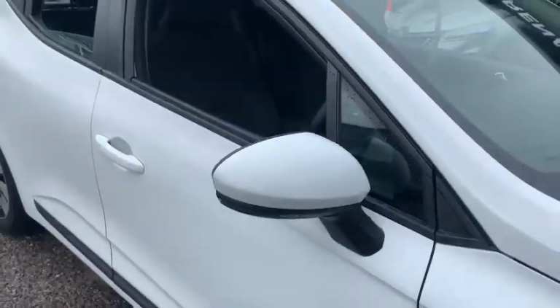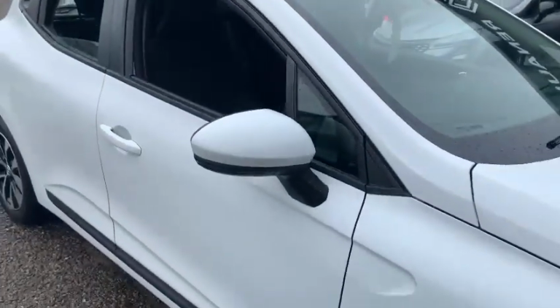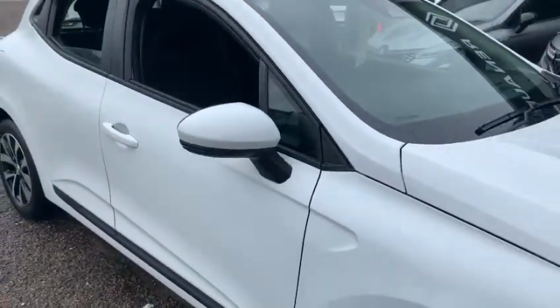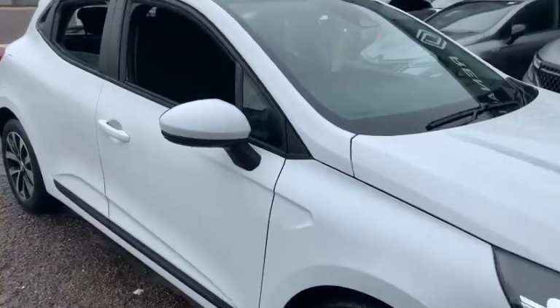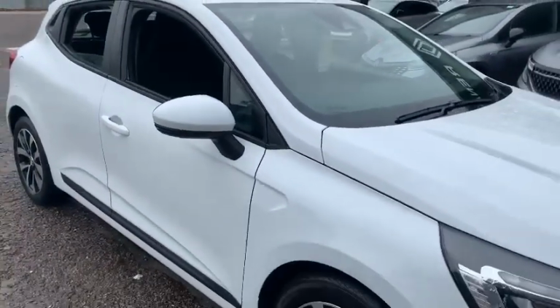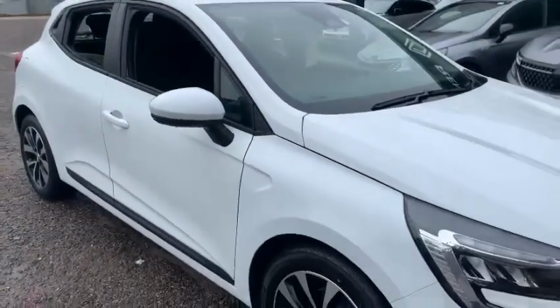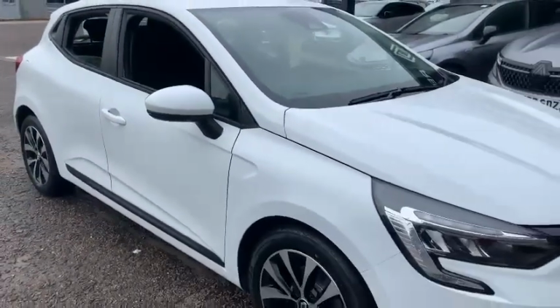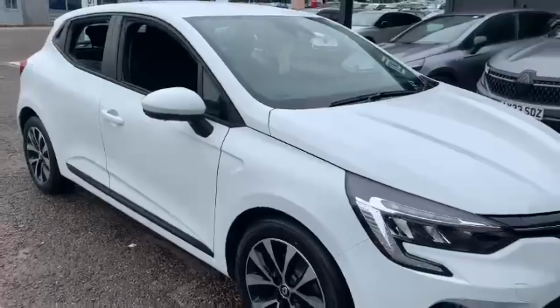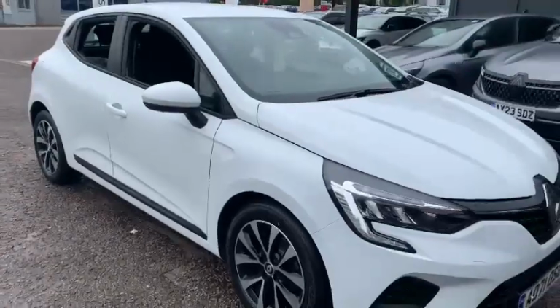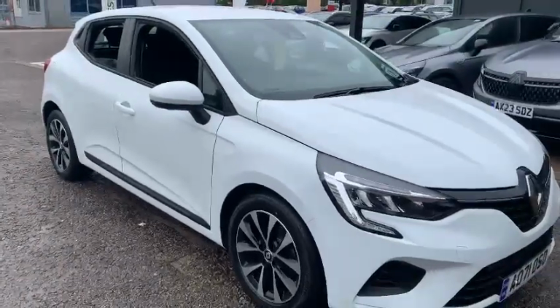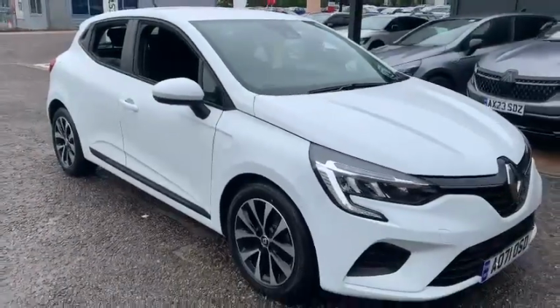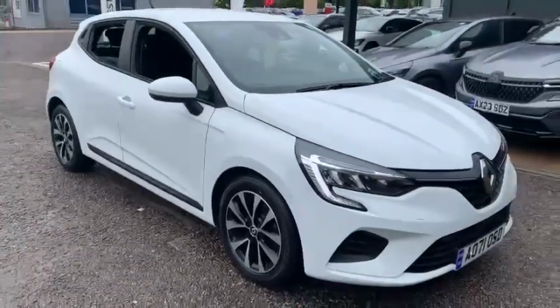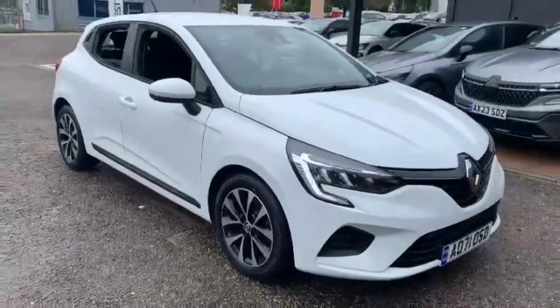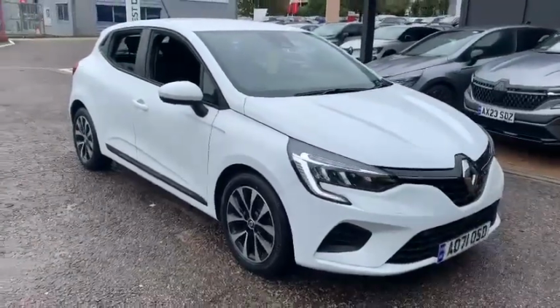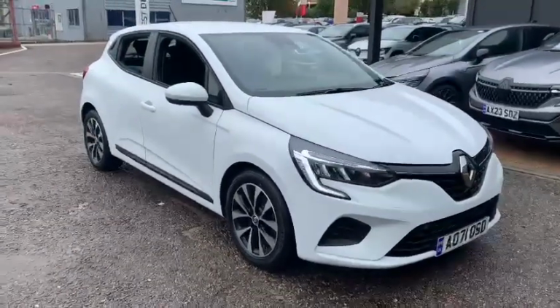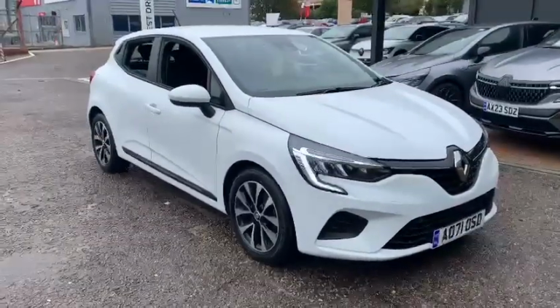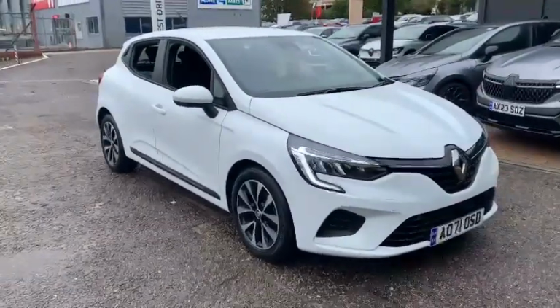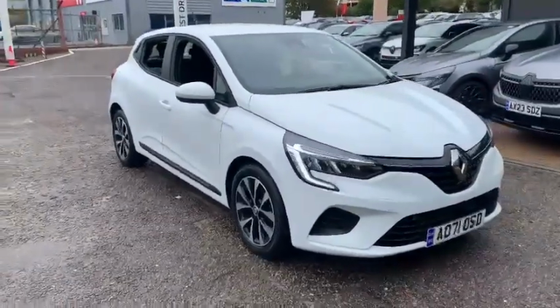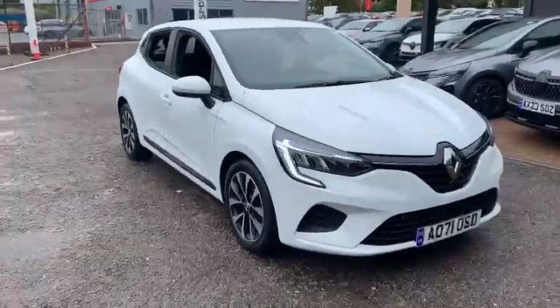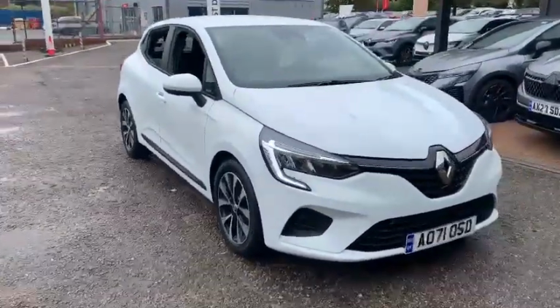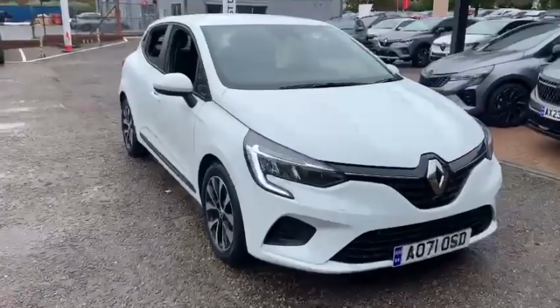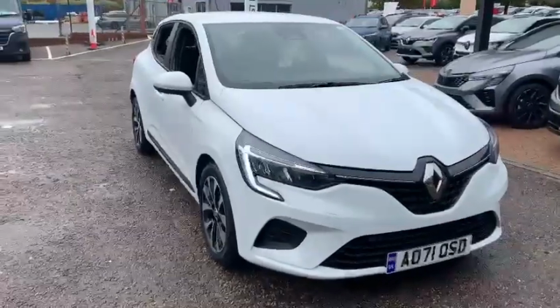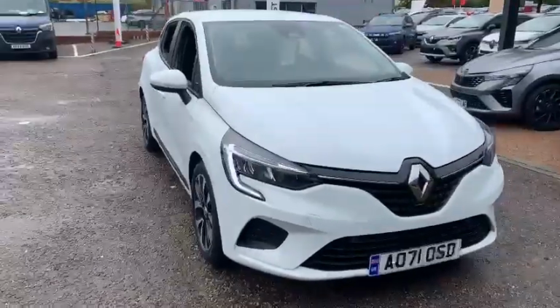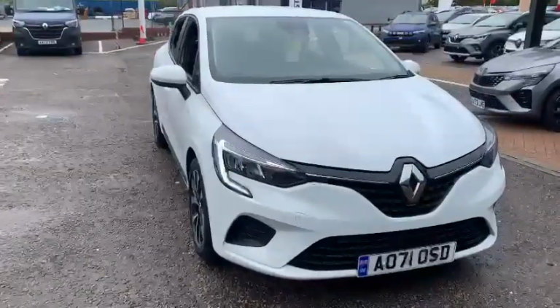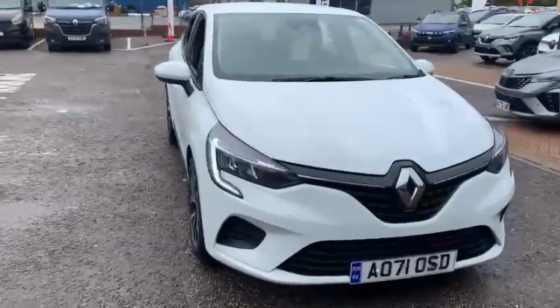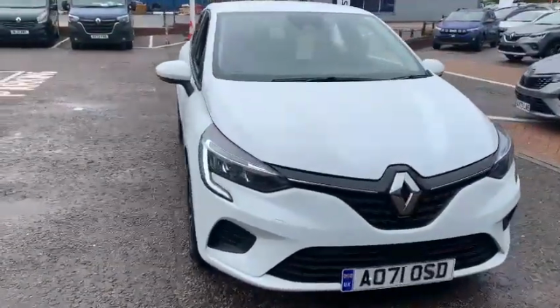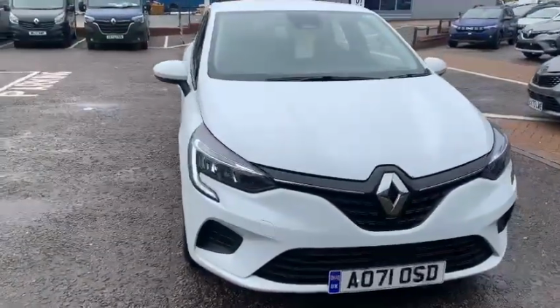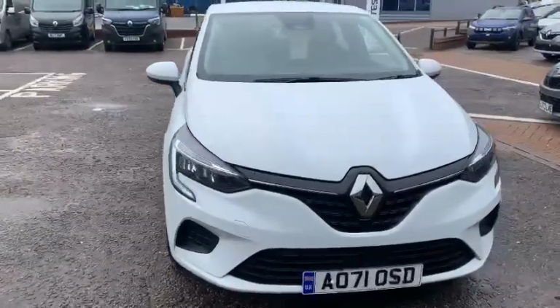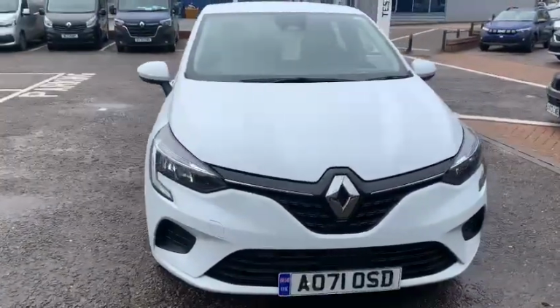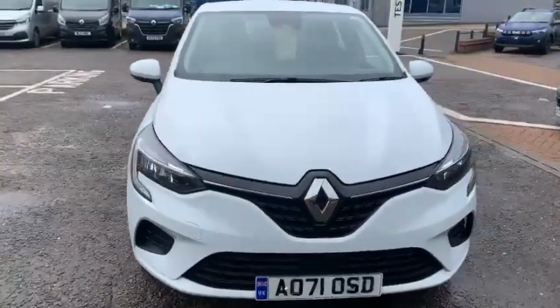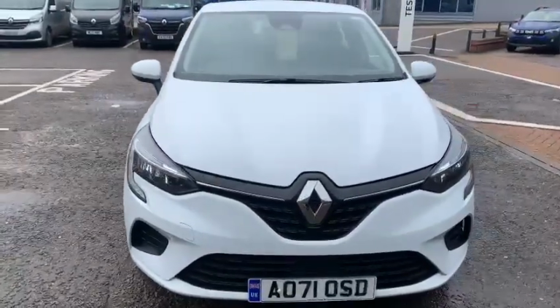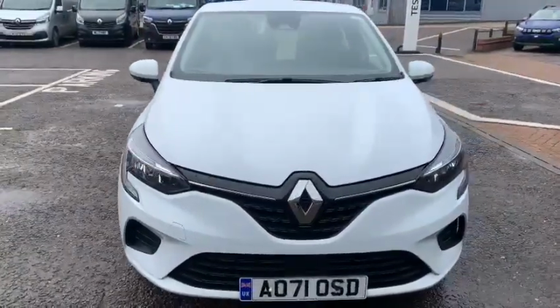For further information on this vehicle, perhaps to arrange a test drive or a viewing, please contact us here at John Banks Renault & Dacia on Goddard Road, East Ipswich. Thanks for watching and we look forward to seeing you soon.